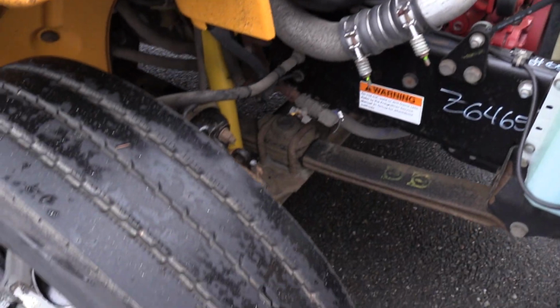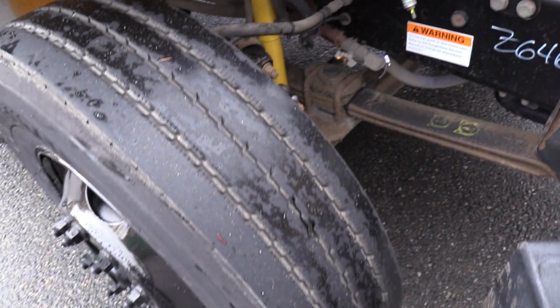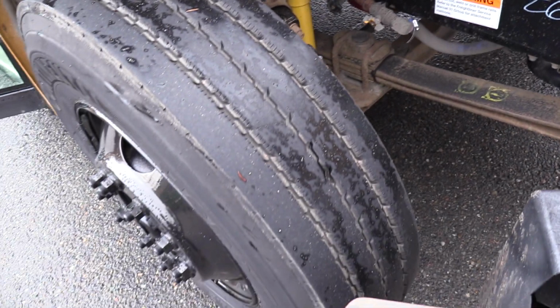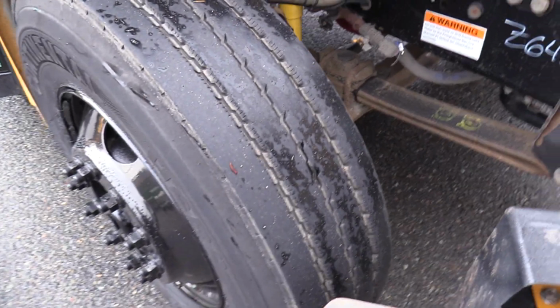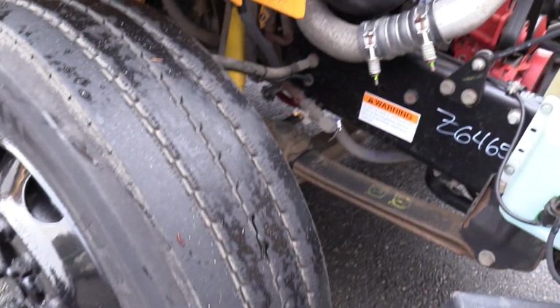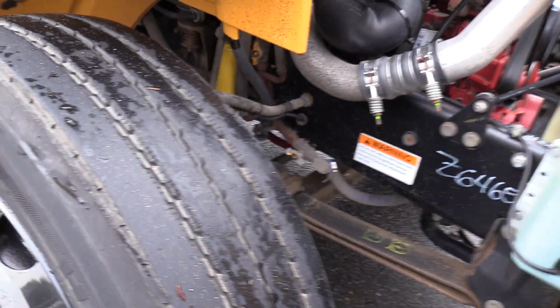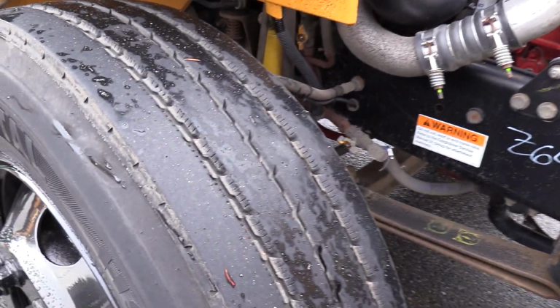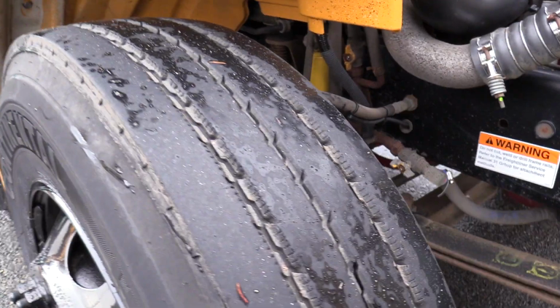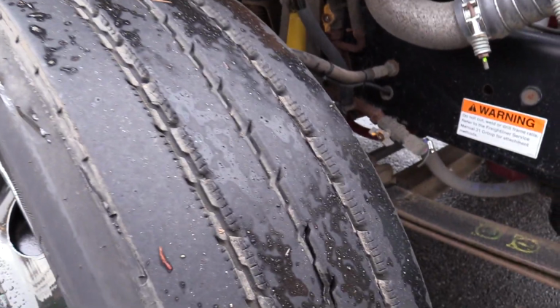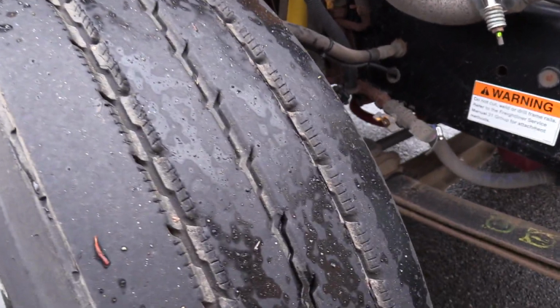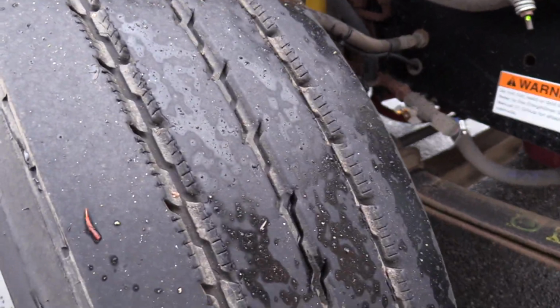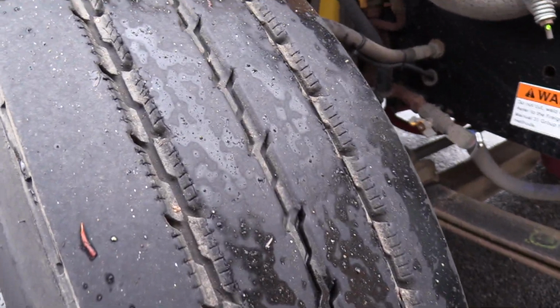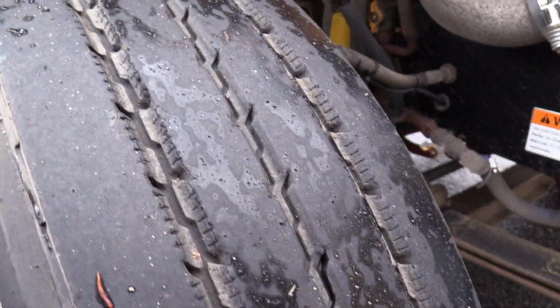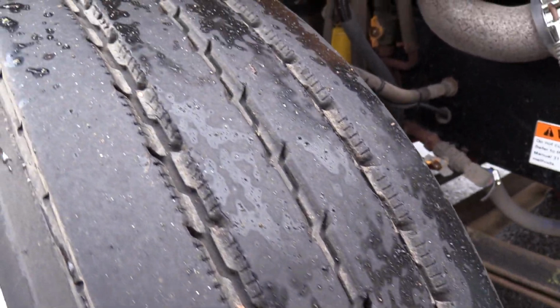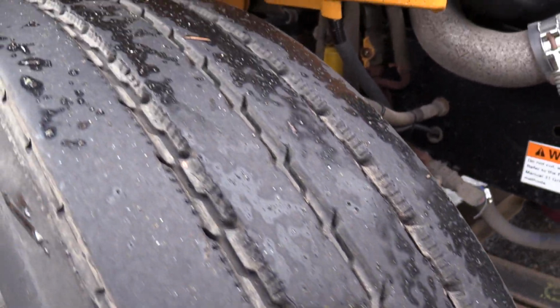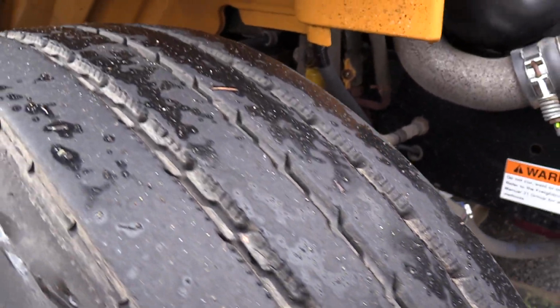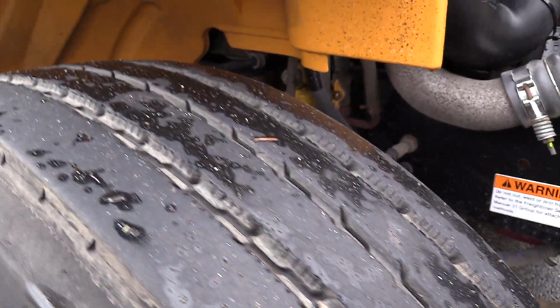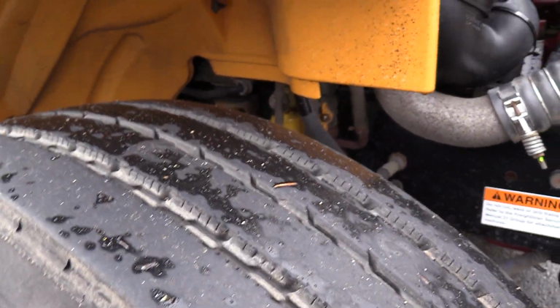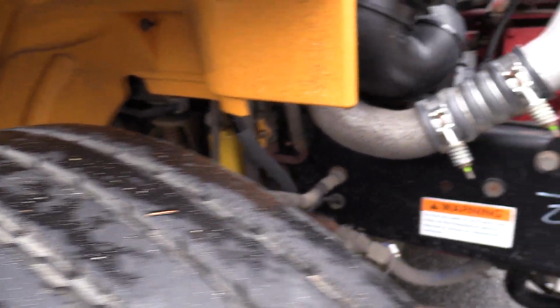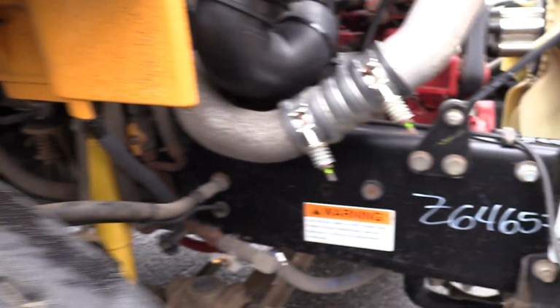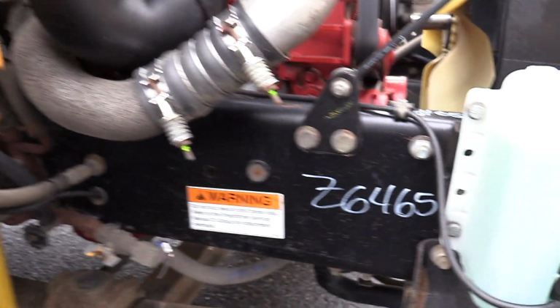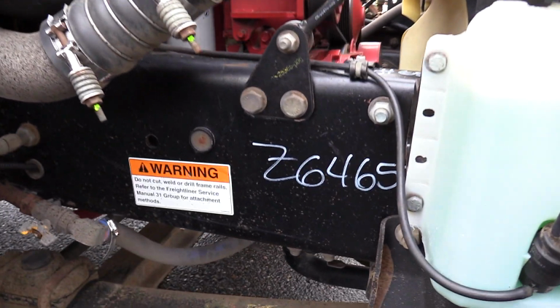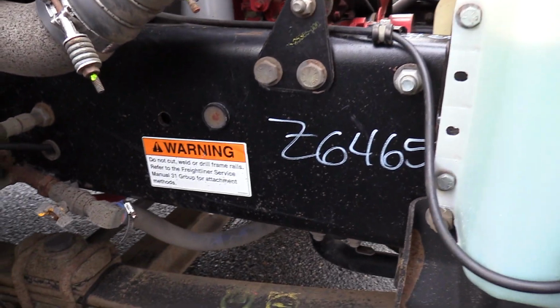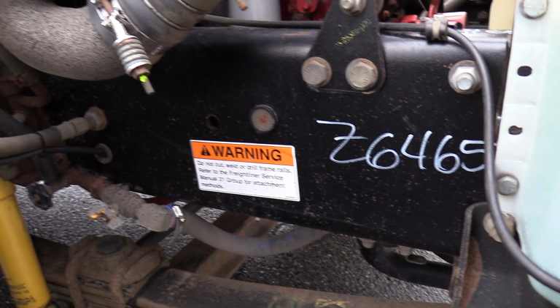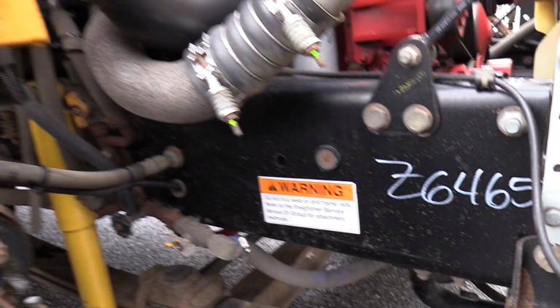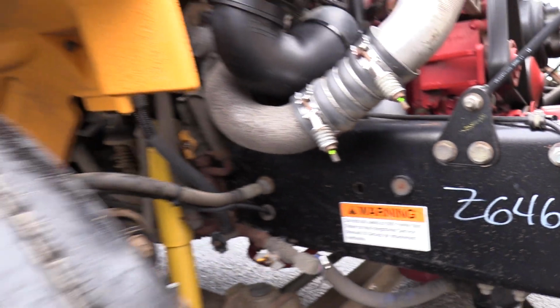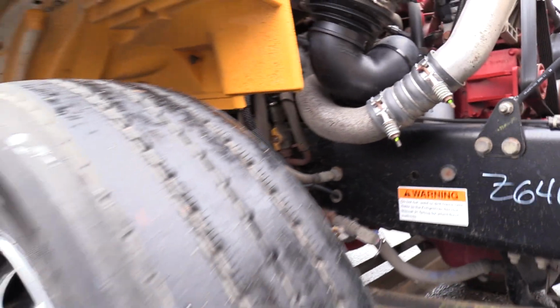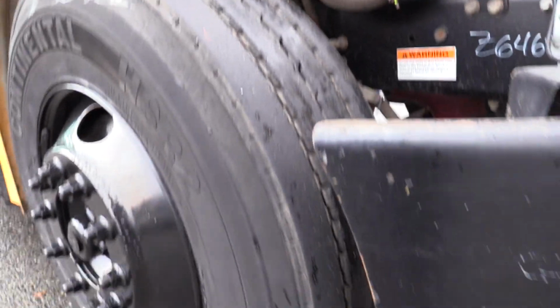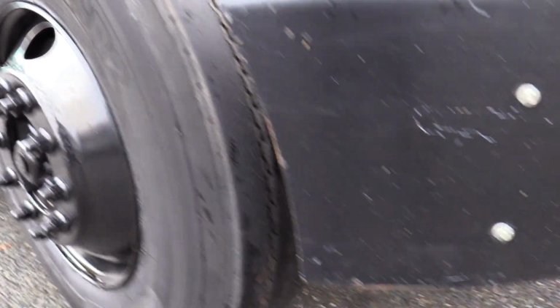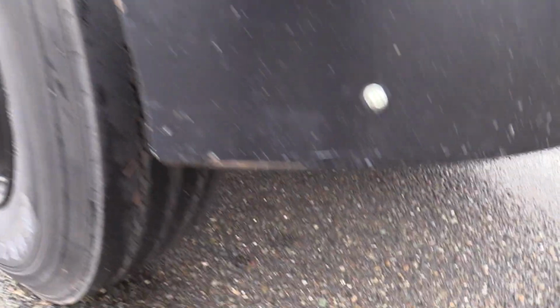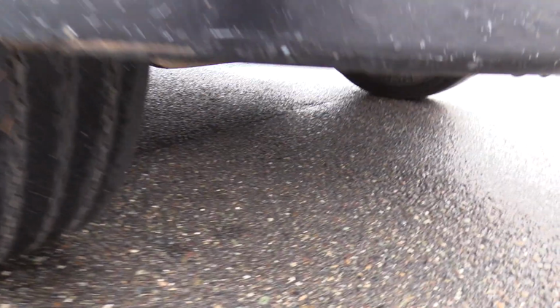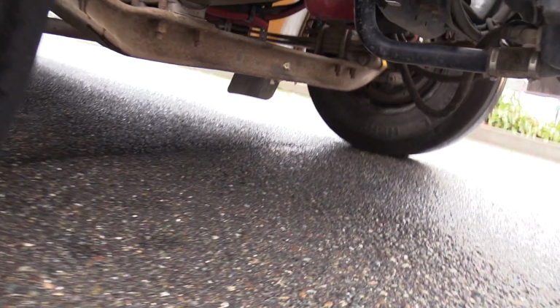Passenger side tire here — got a shot of that. I'm going to give you a shot of underneath as well.